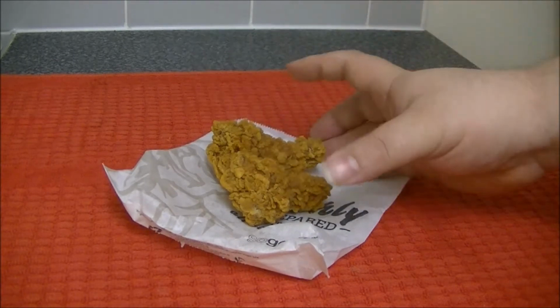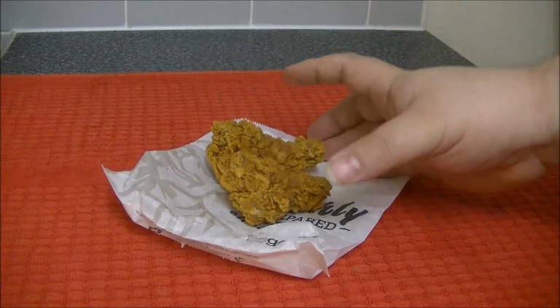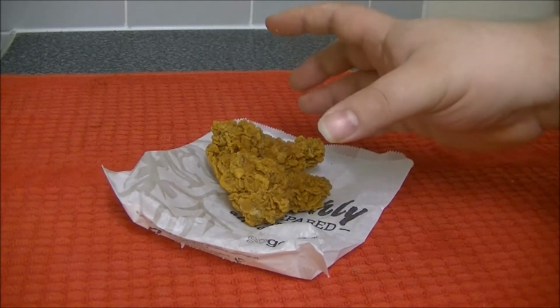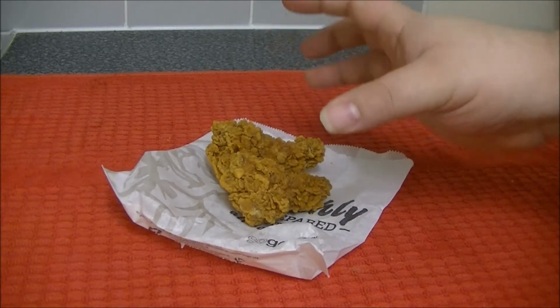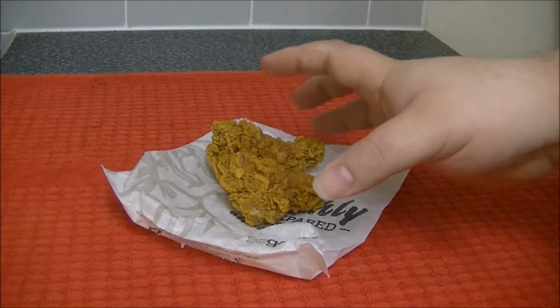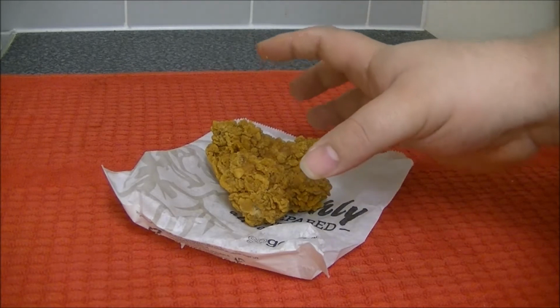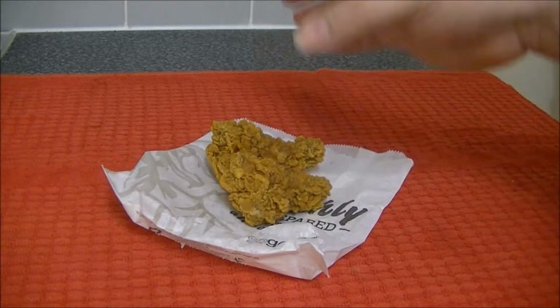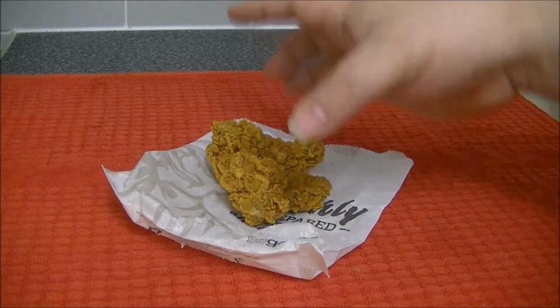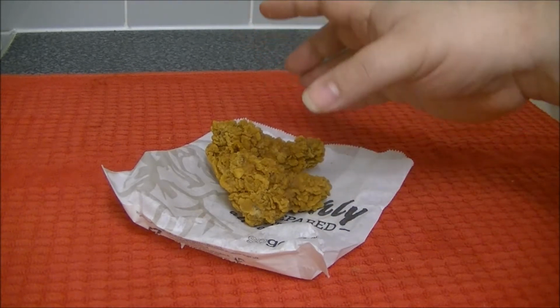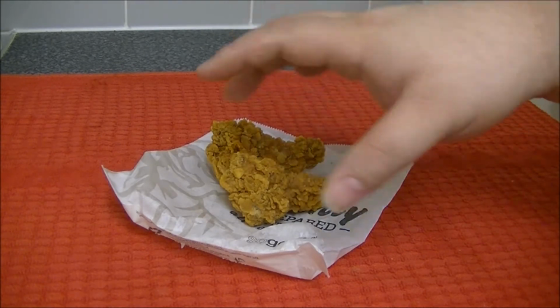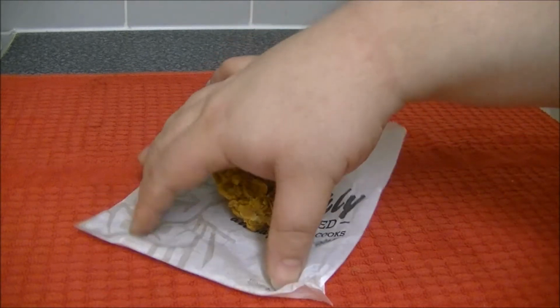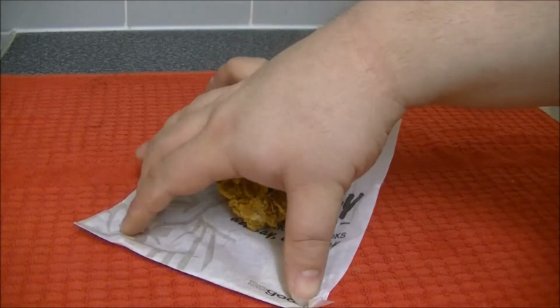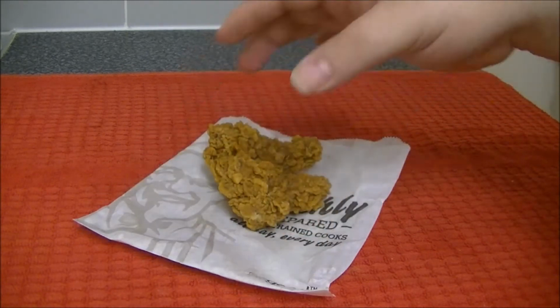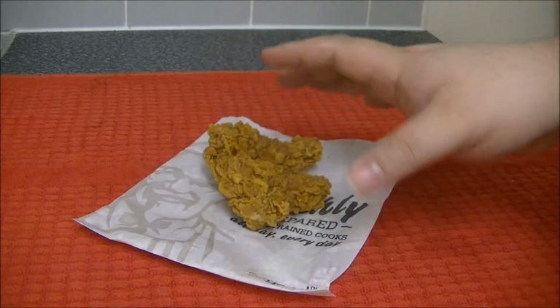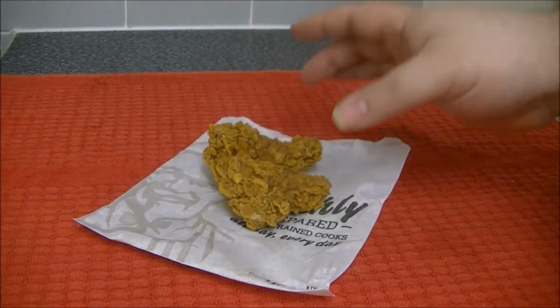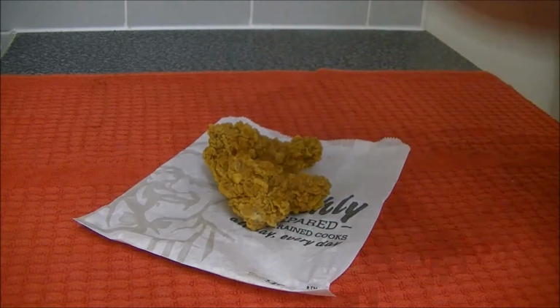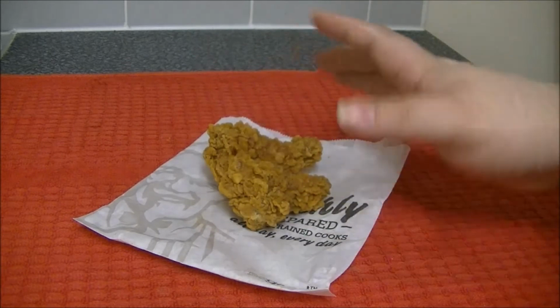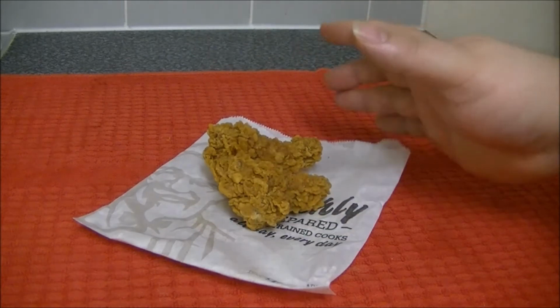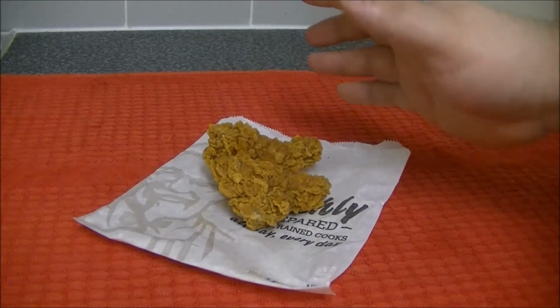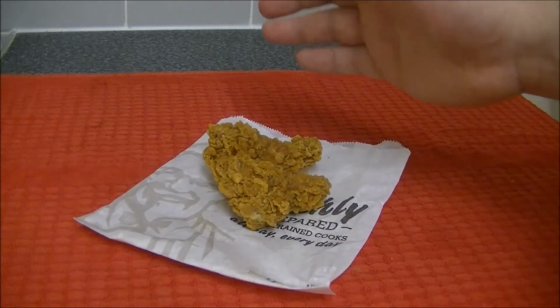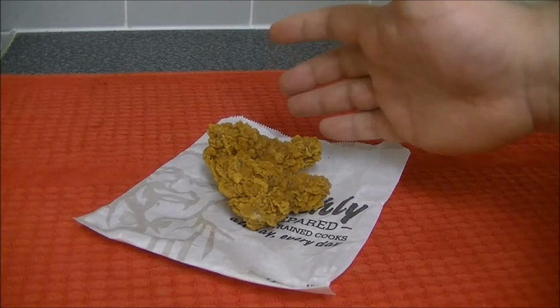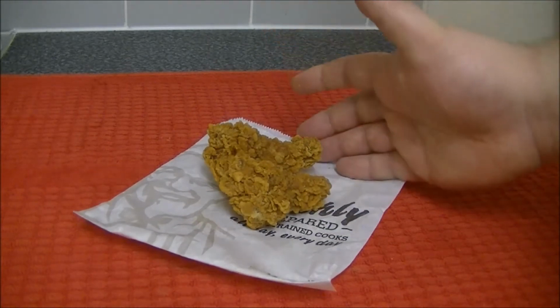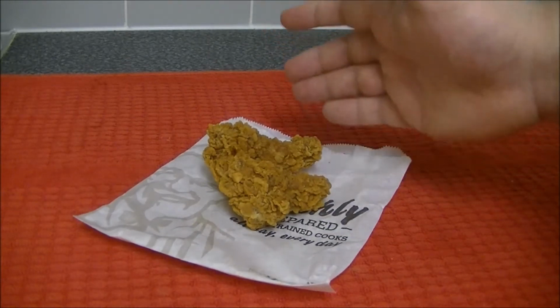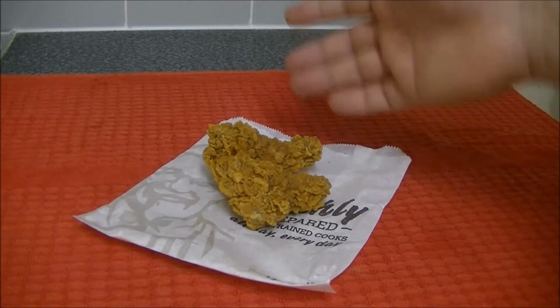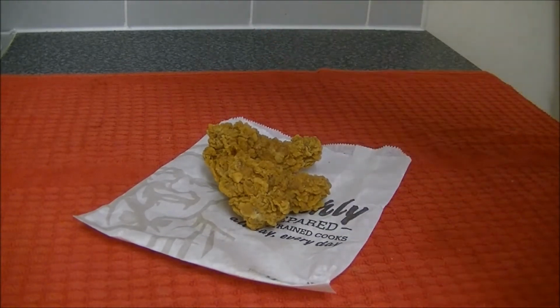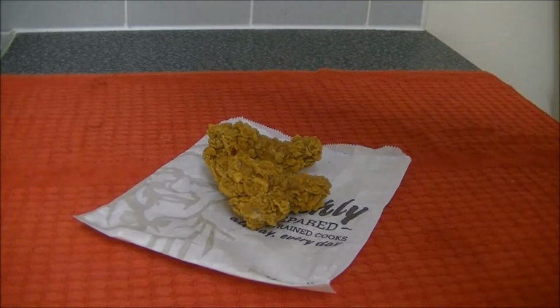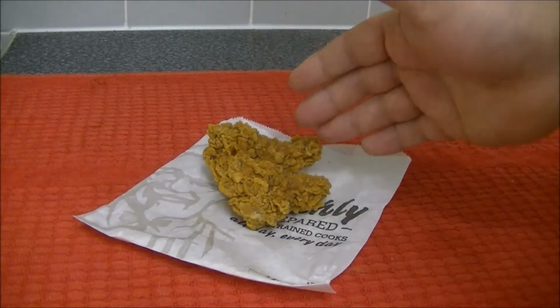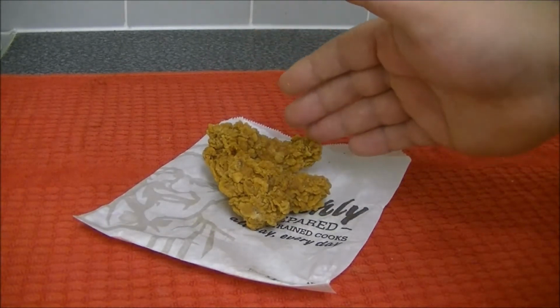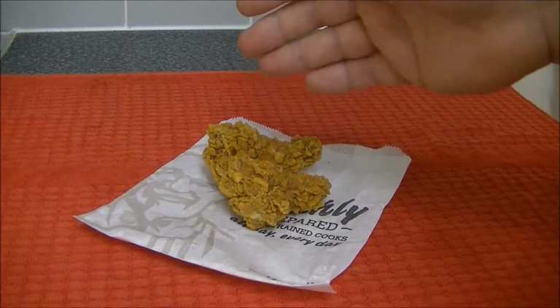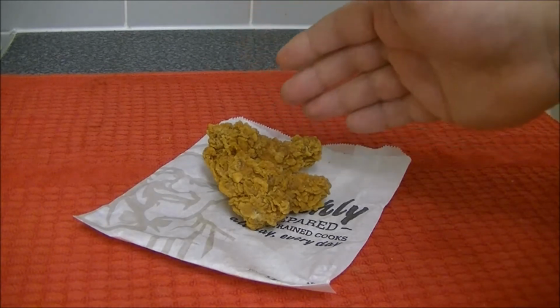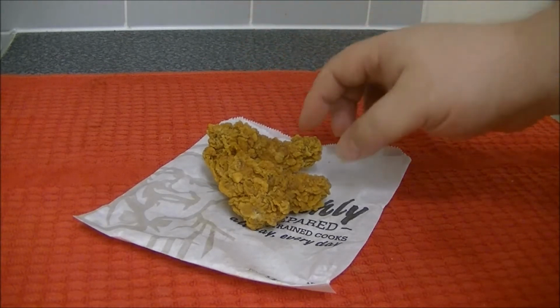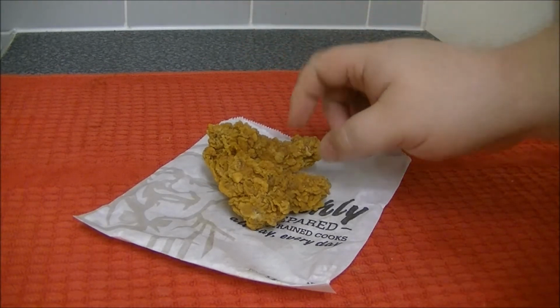I know I've seen different kinds of wings in American stores at some point, but never in my lifetime of knowing British KFC have they done anything different — it's always just been the spicy wings.